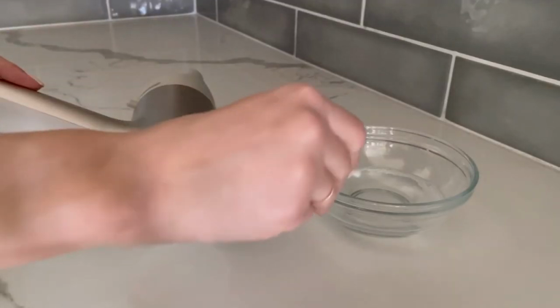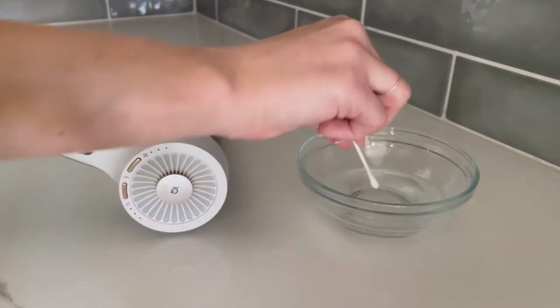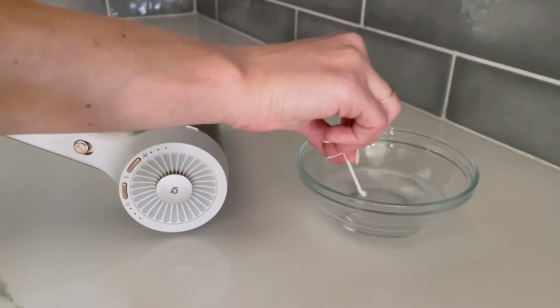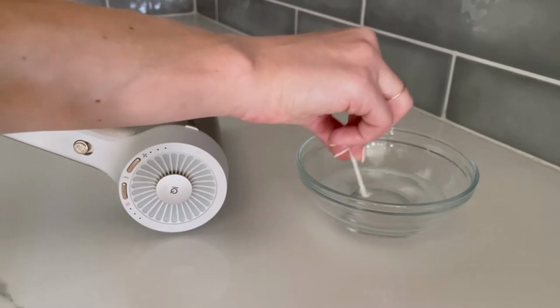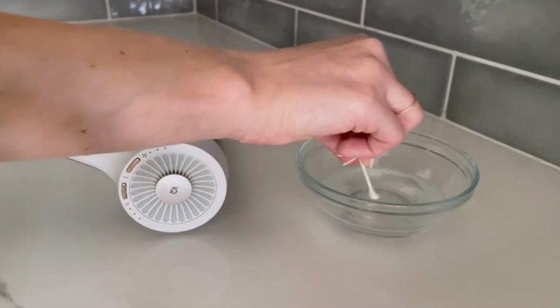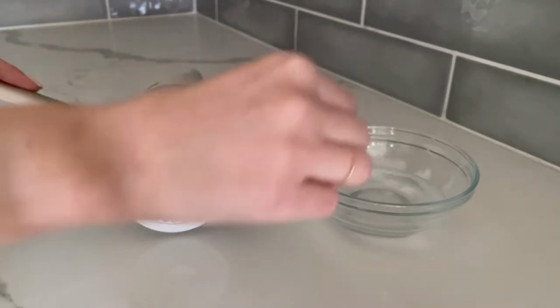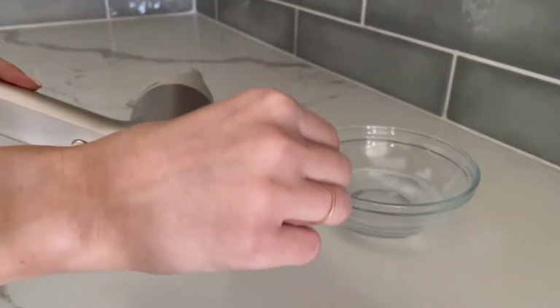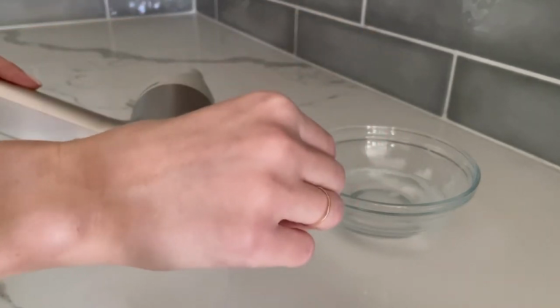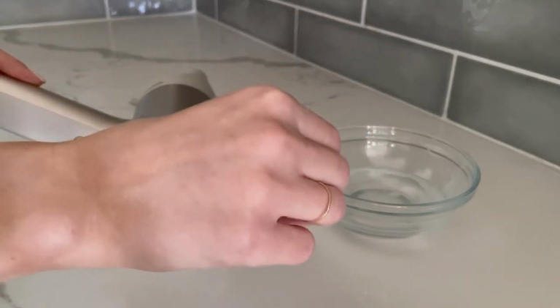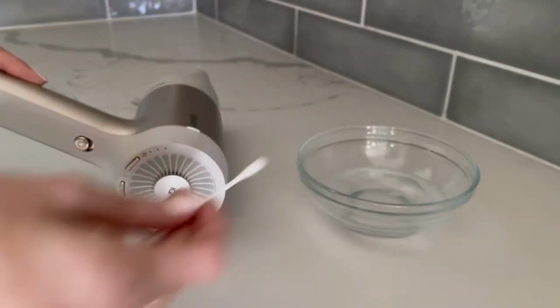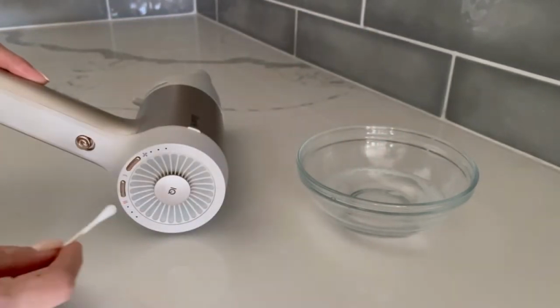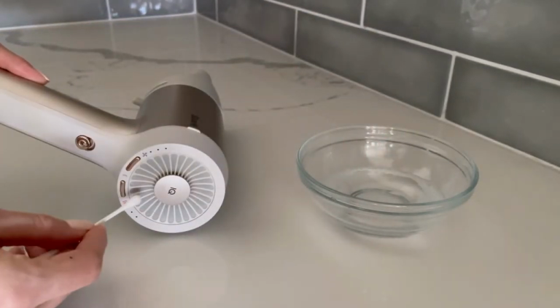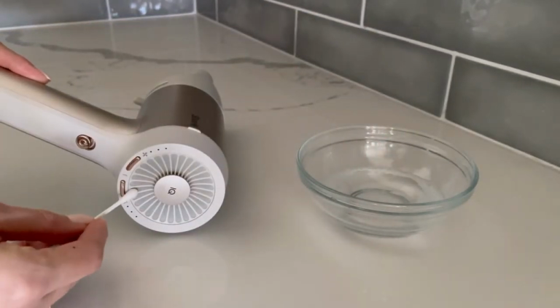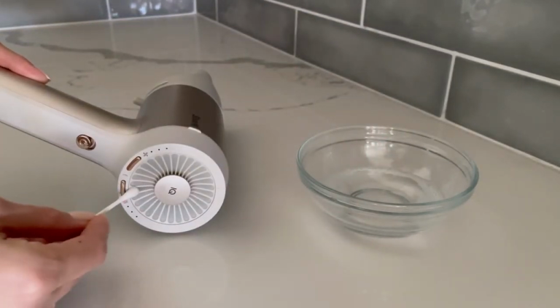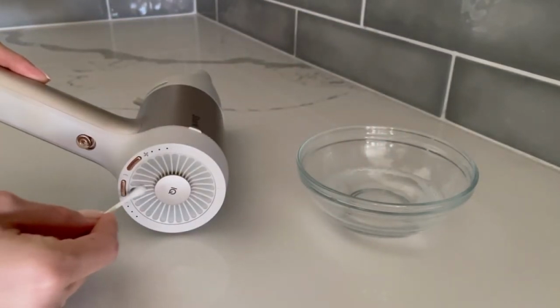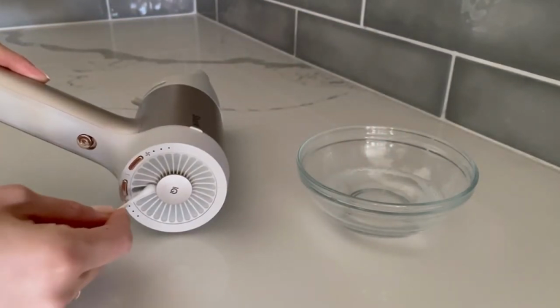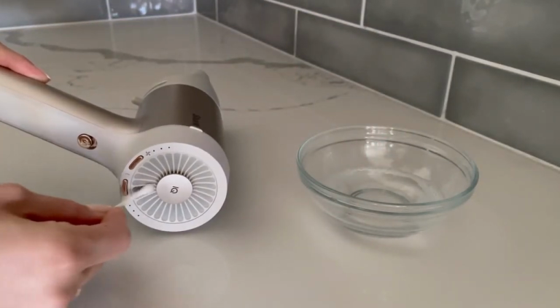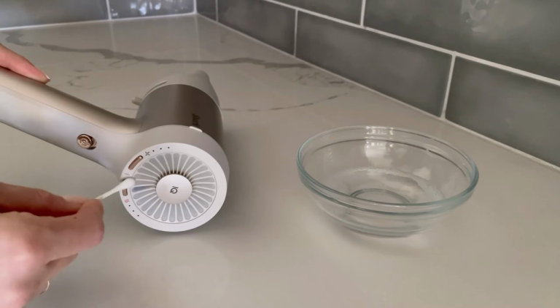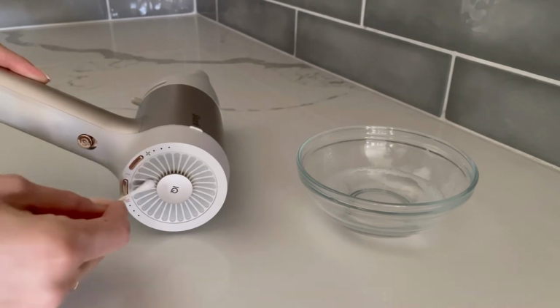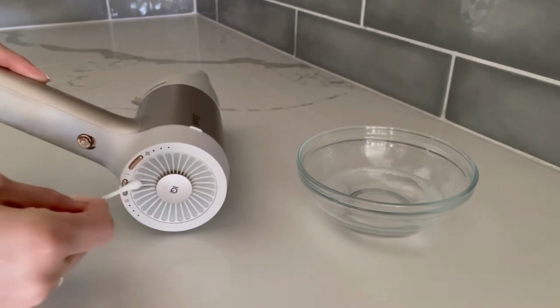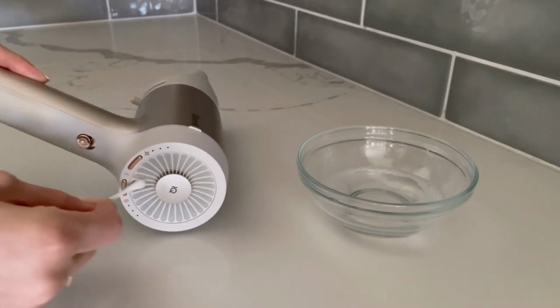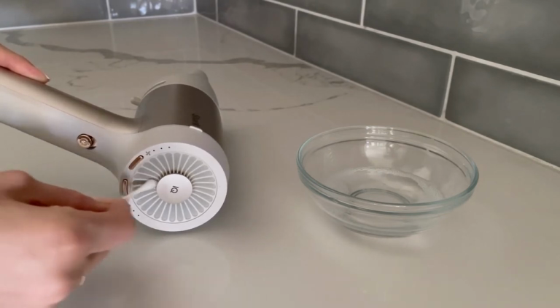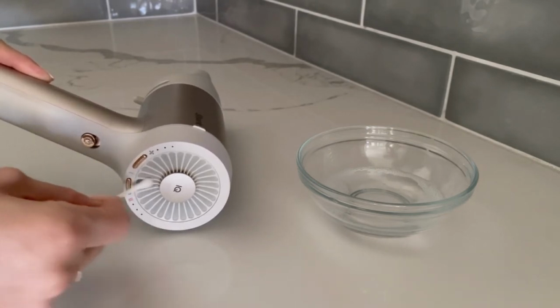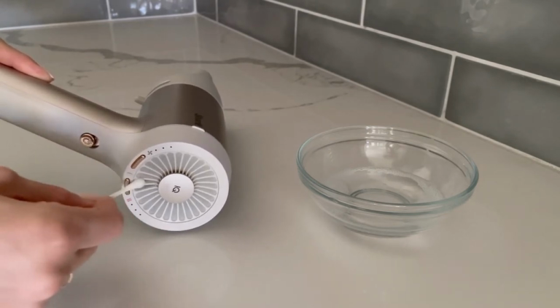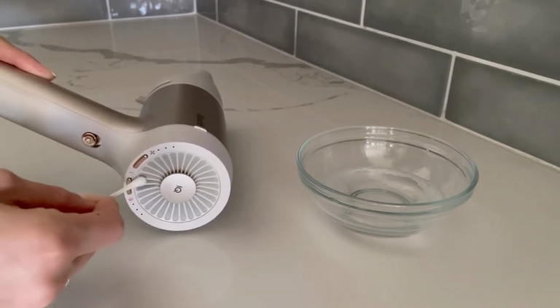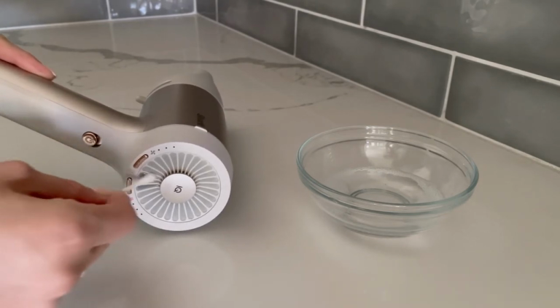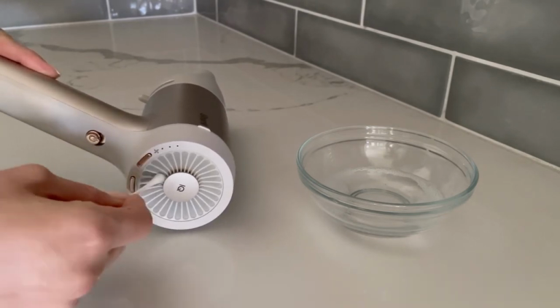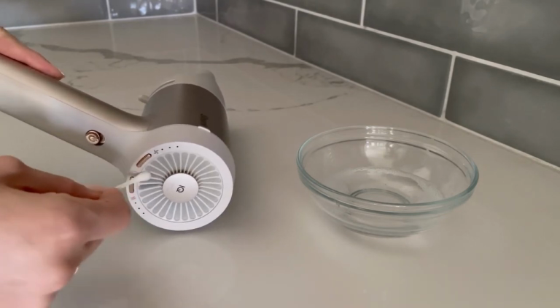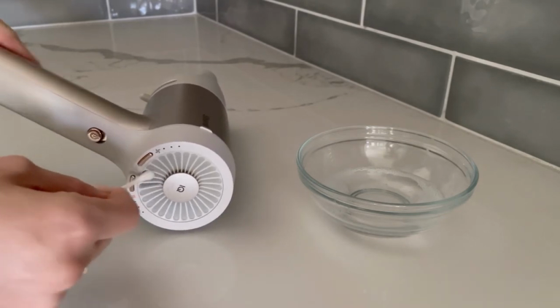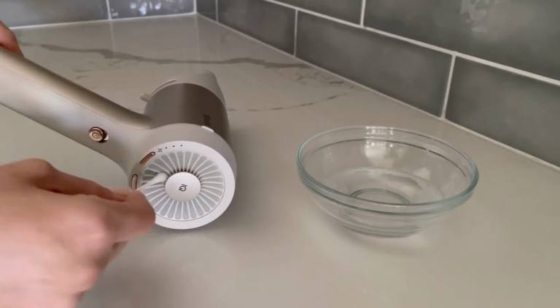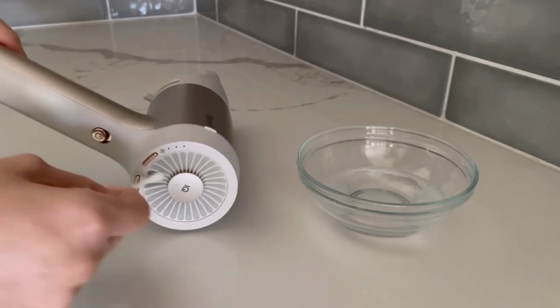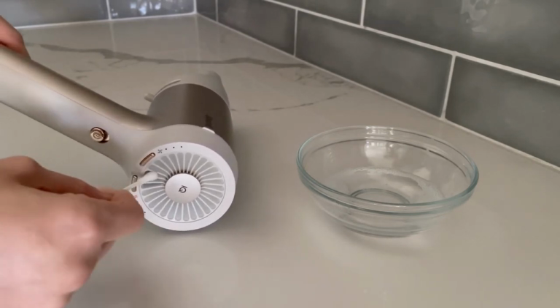Next, hold your Hyperair unit on its side. This will prevent any excess liquid from dripping directly into the hair dryer during cleaning. Dip a cotton swab into the soapy water solution and gently scrub each section of the mesh filter.